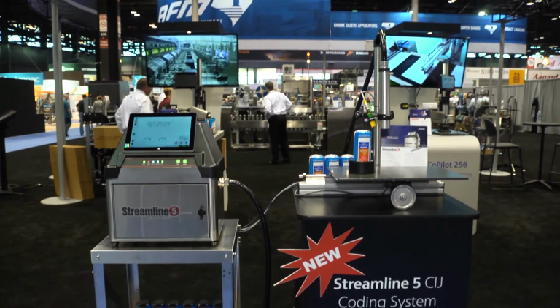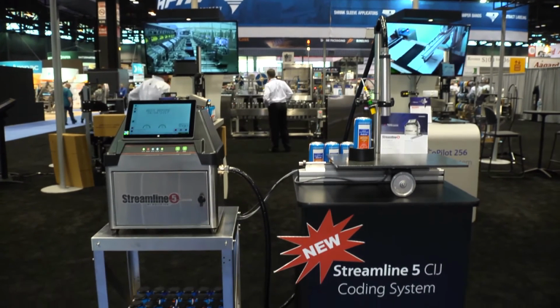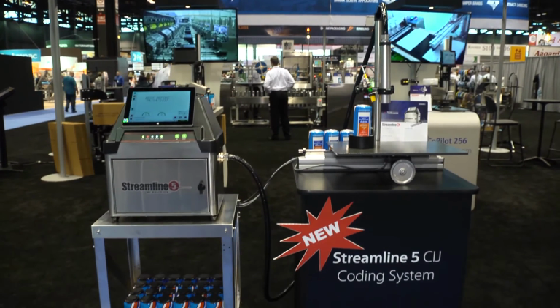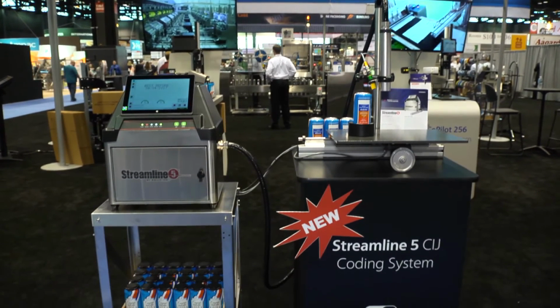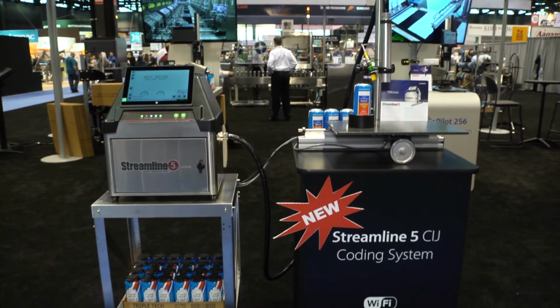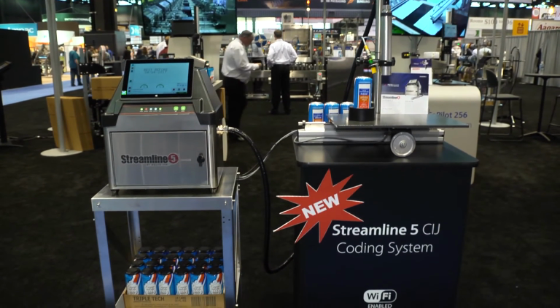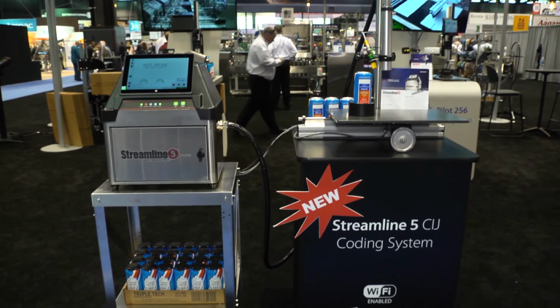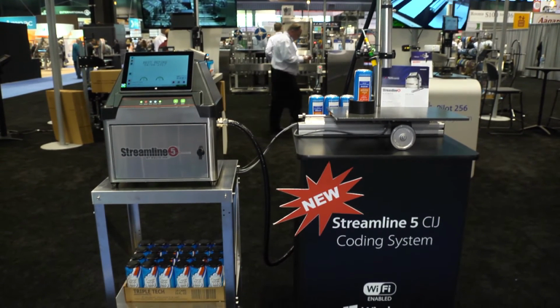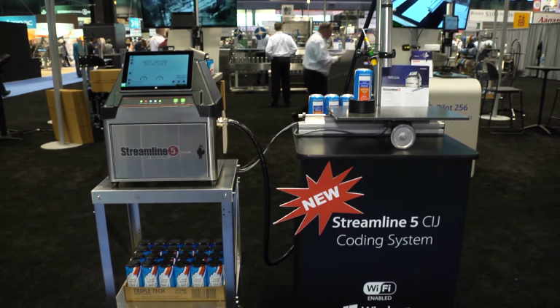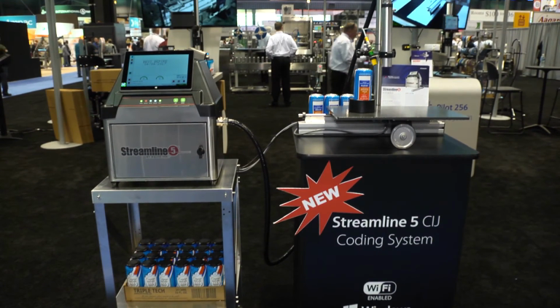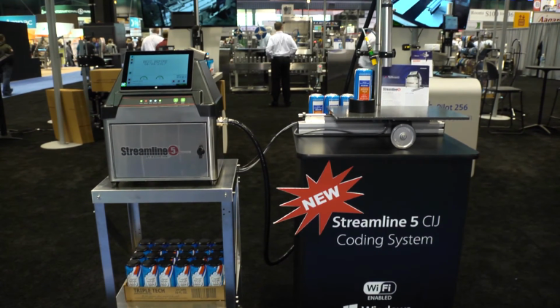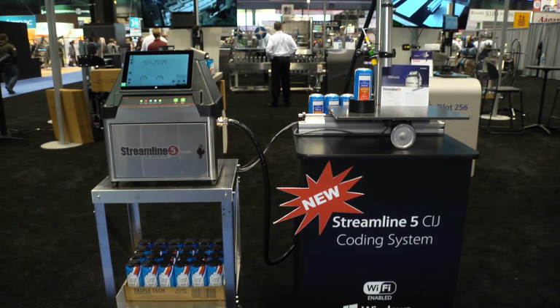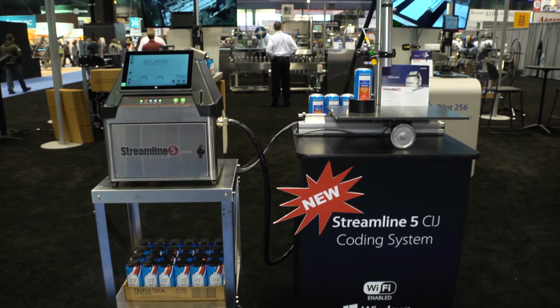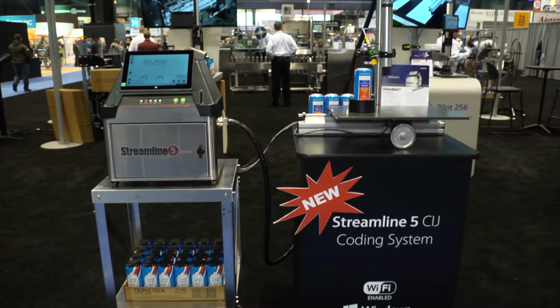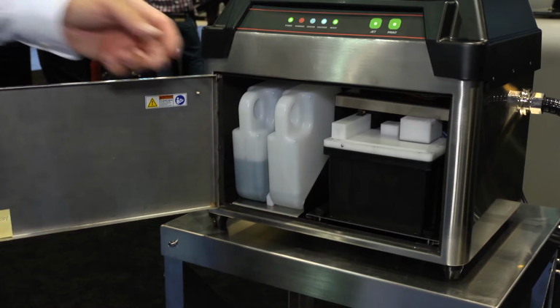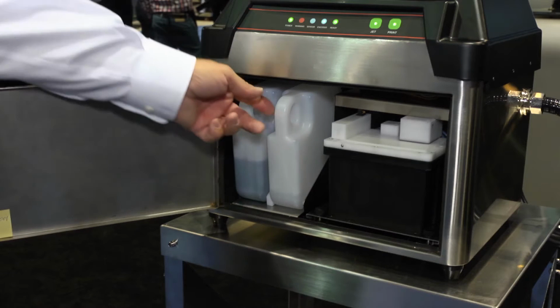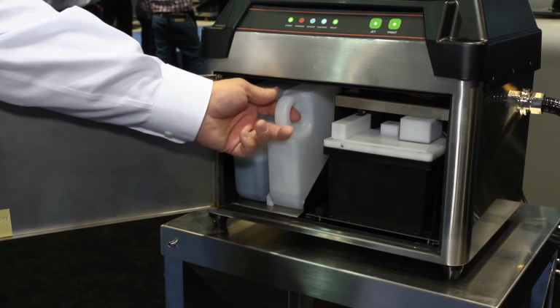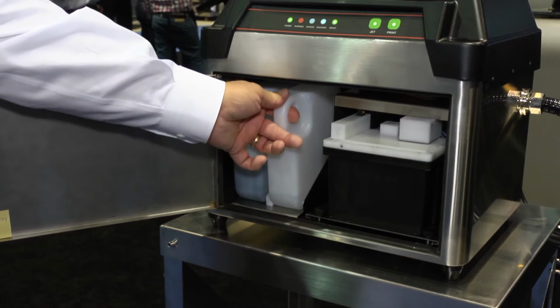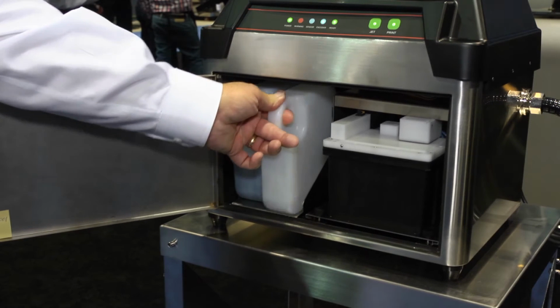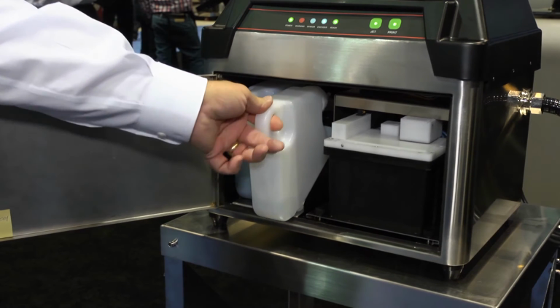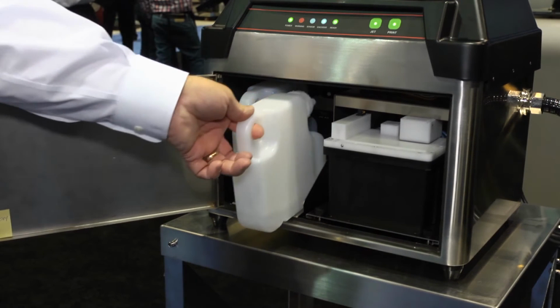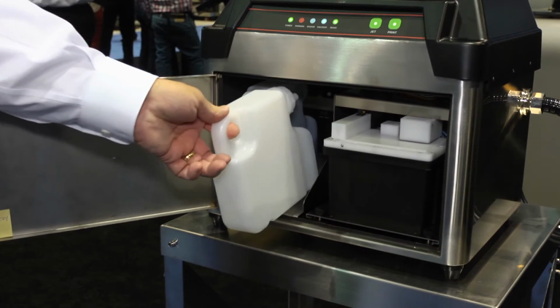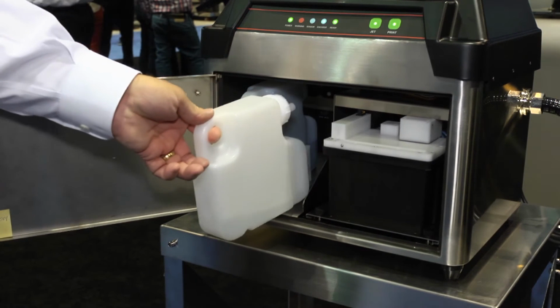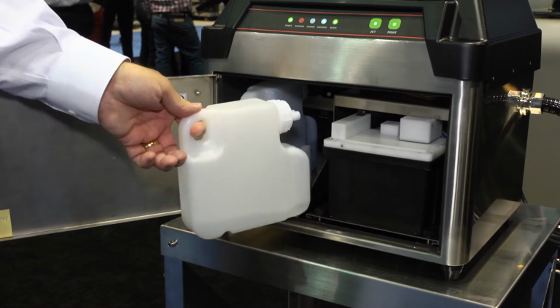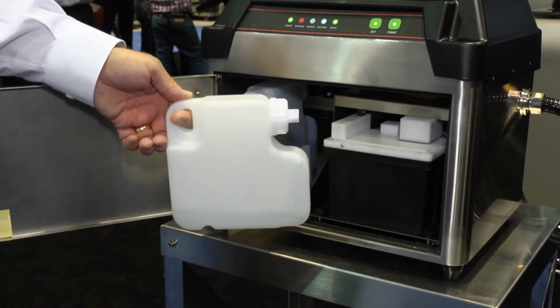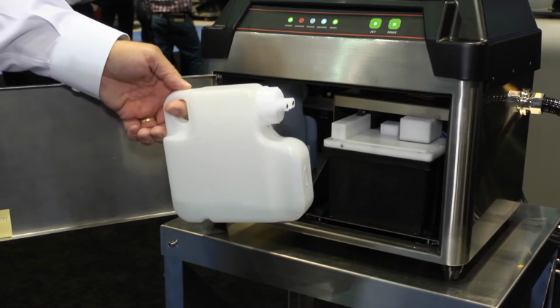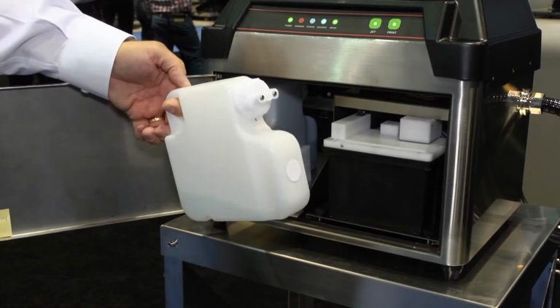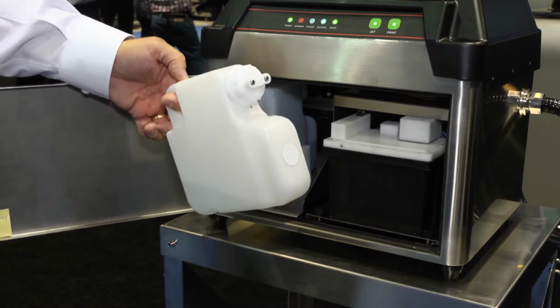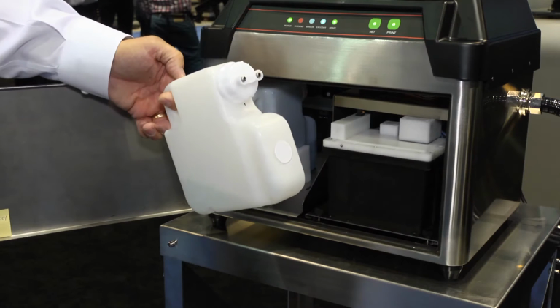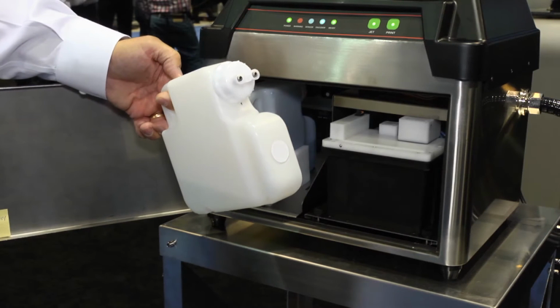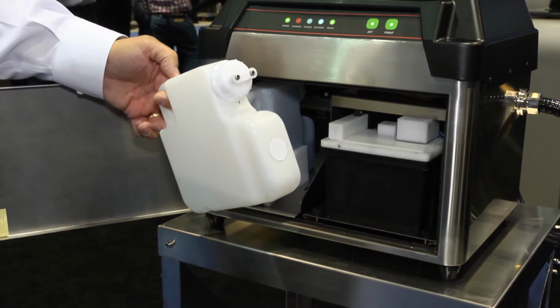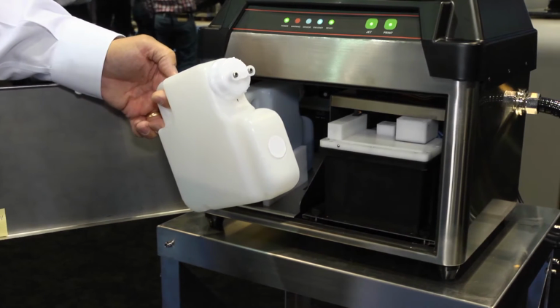The printer features a wireless tablet for interfacing and setting up messages. We also feature easy to change ink and makeup cartridges that are simply slid in when needed.